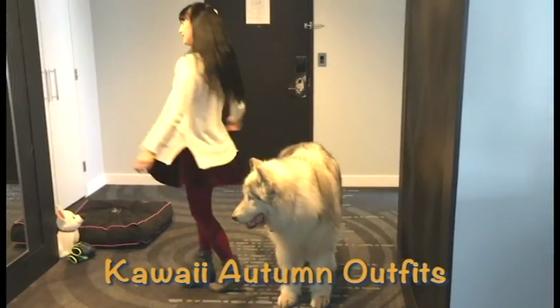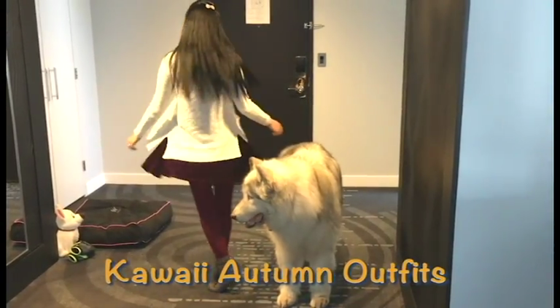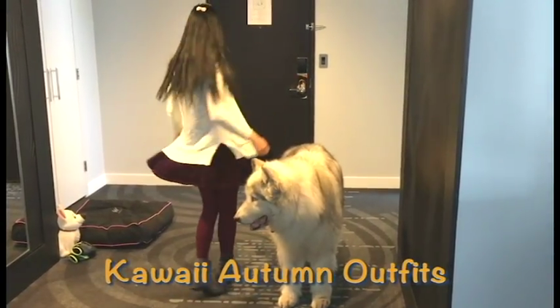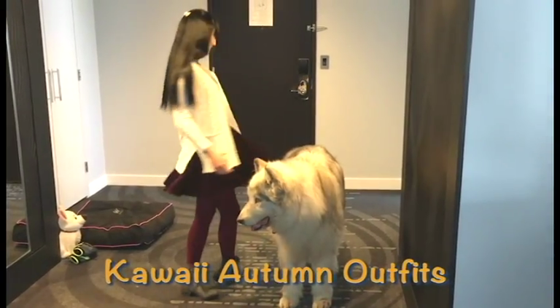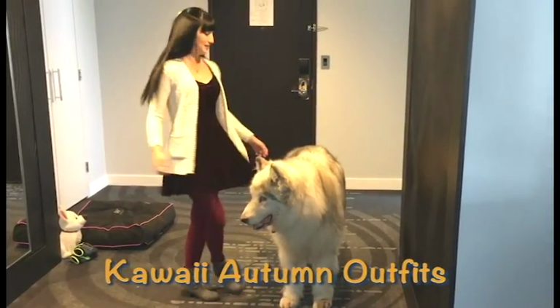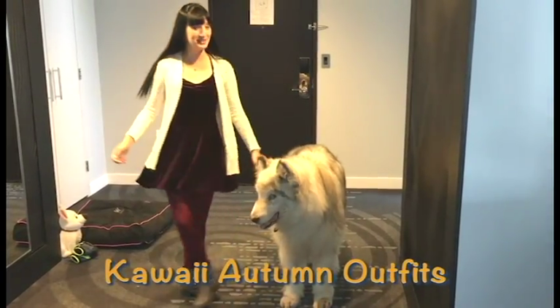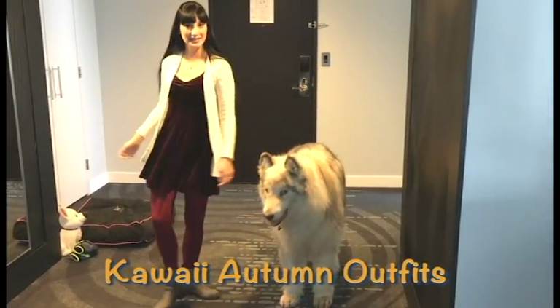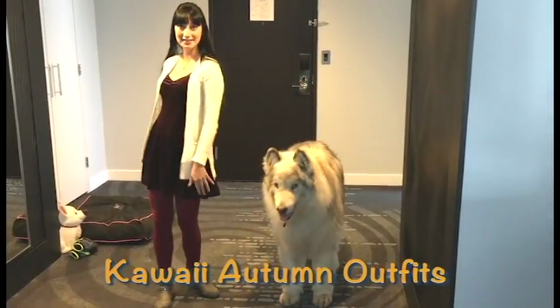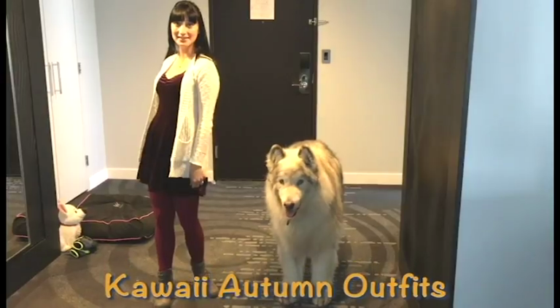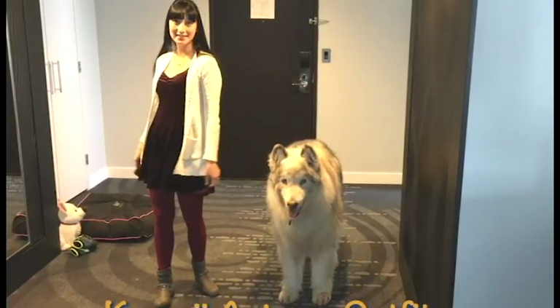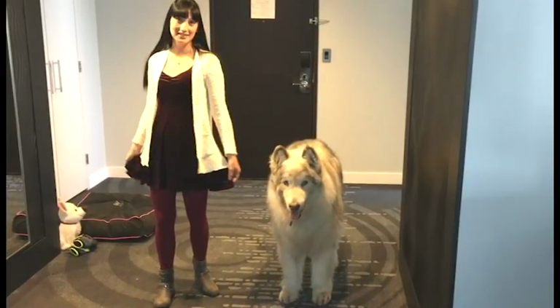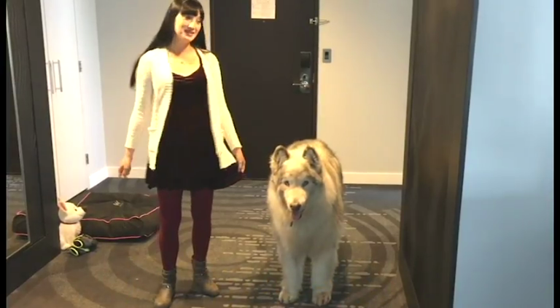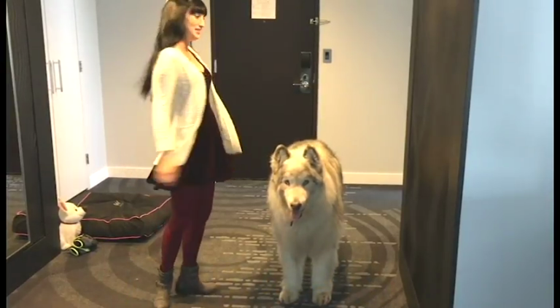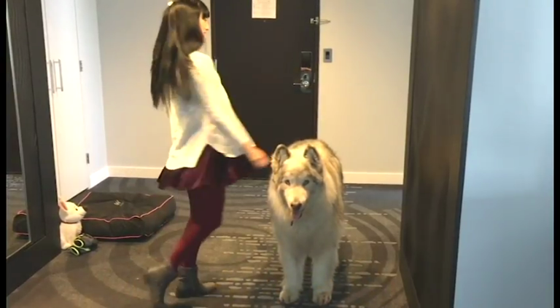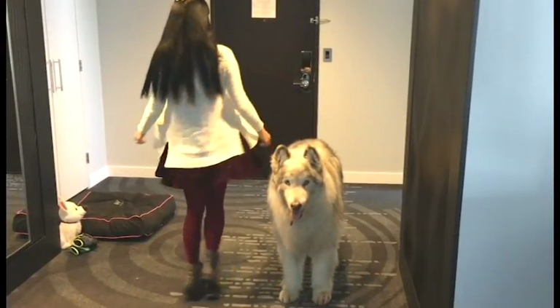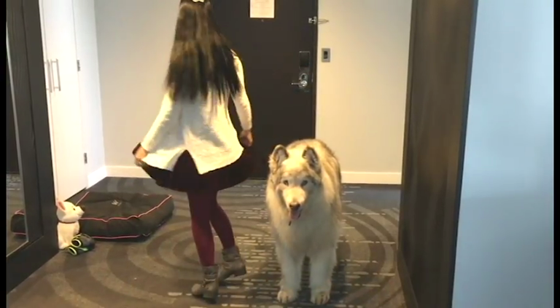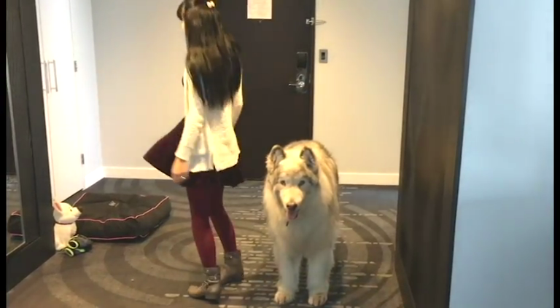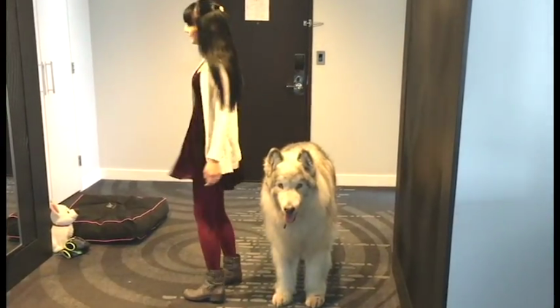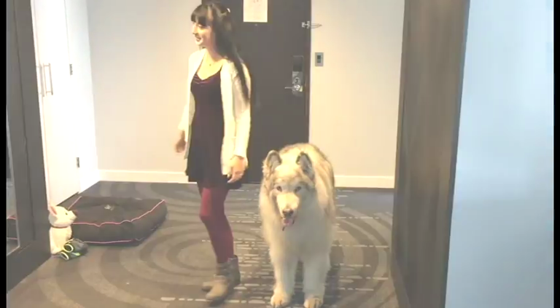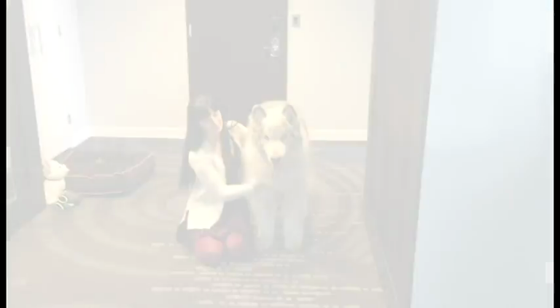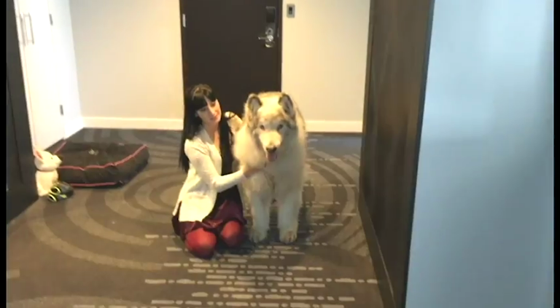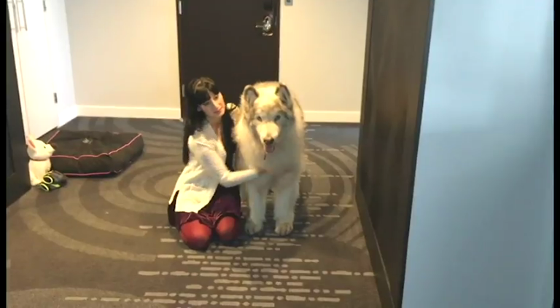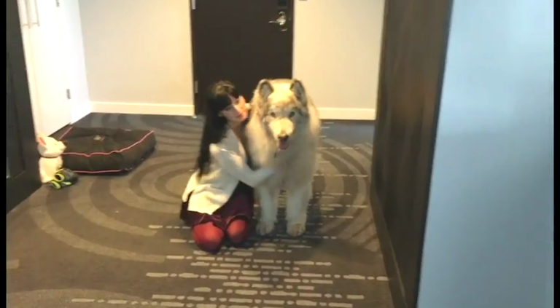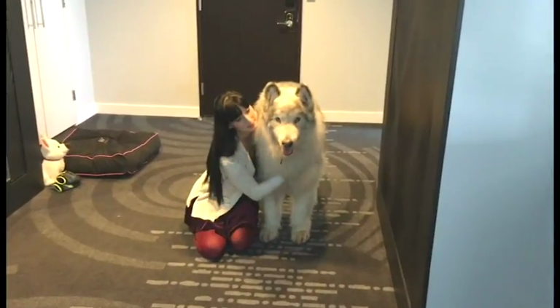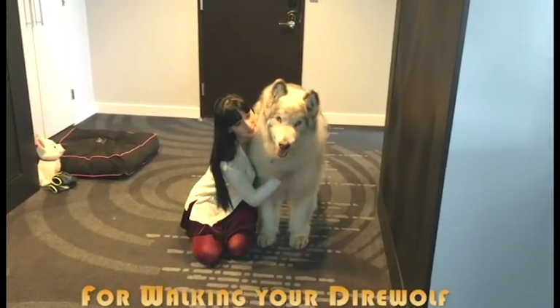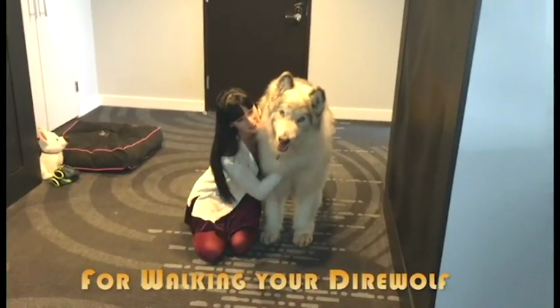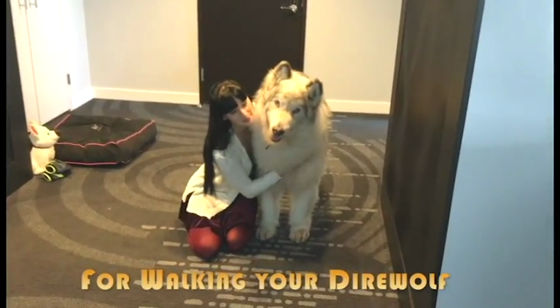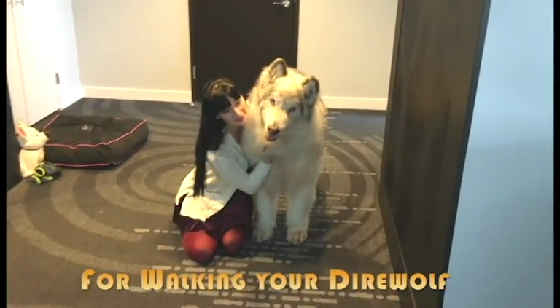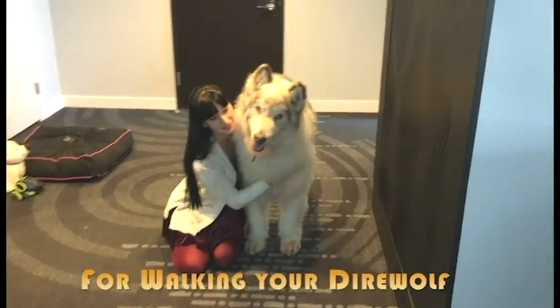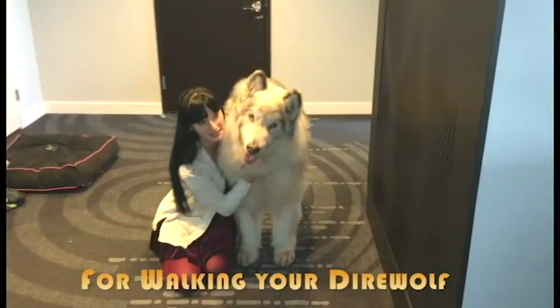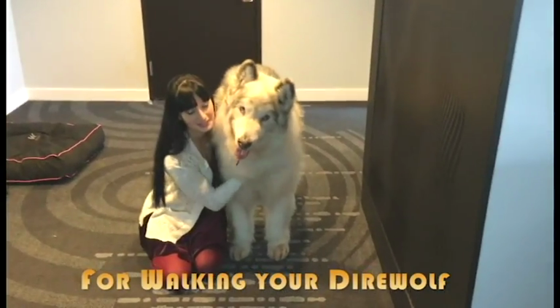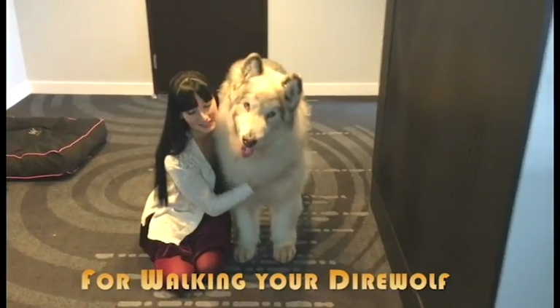Hi Fluffs! Welcome to another episode of Kawaii Outfits for walking your direwolf. Today we are going to show you some cute and cosy autumn outfits that you can wear on walkies with your pet.